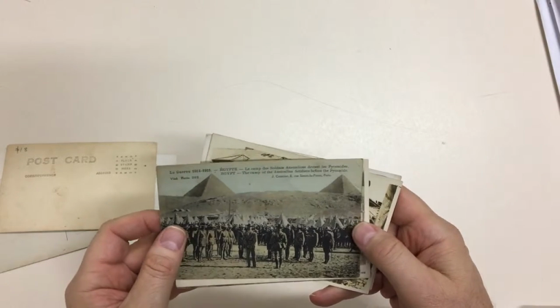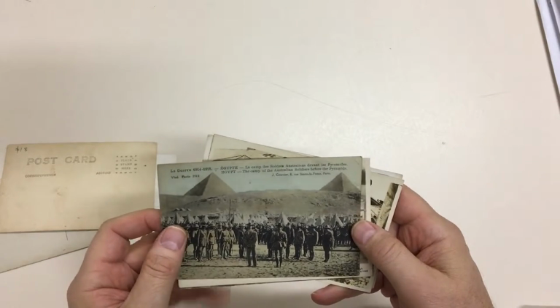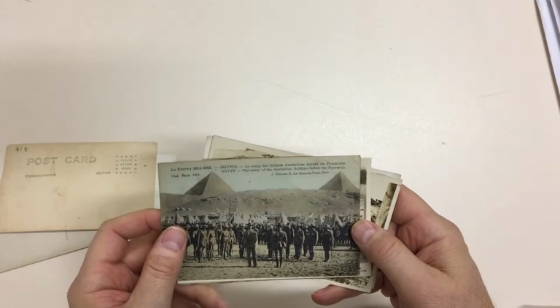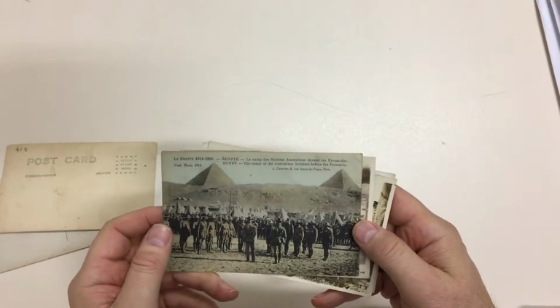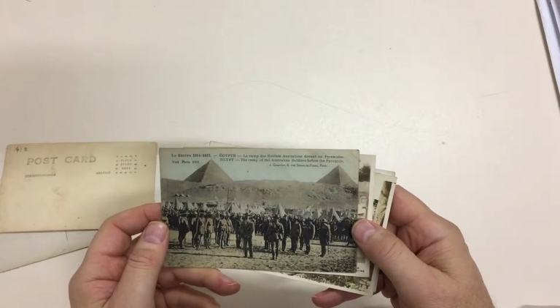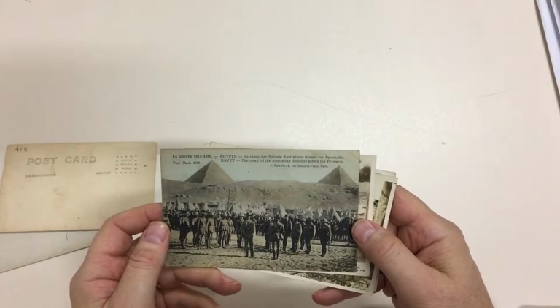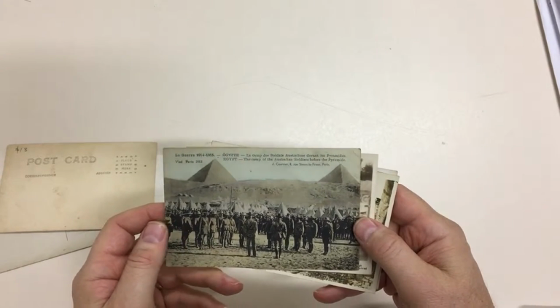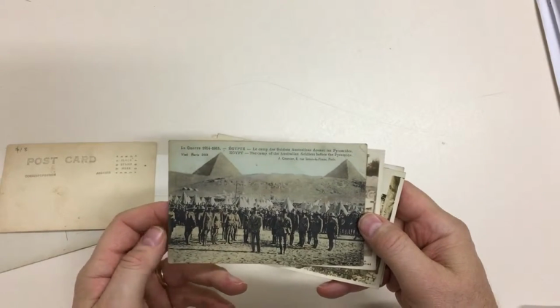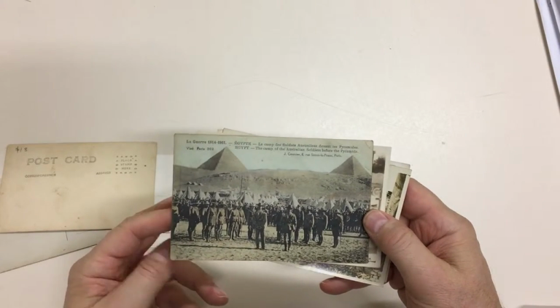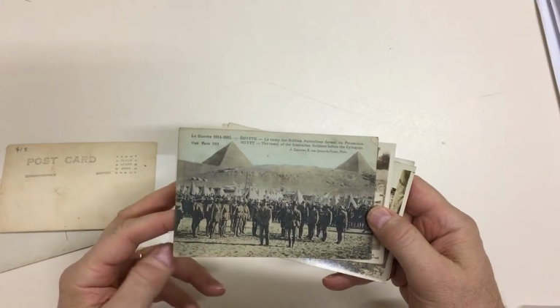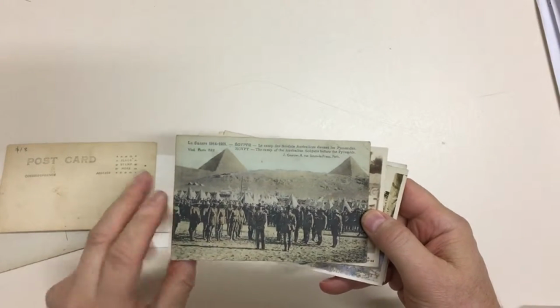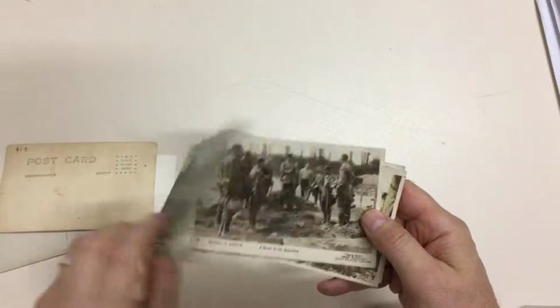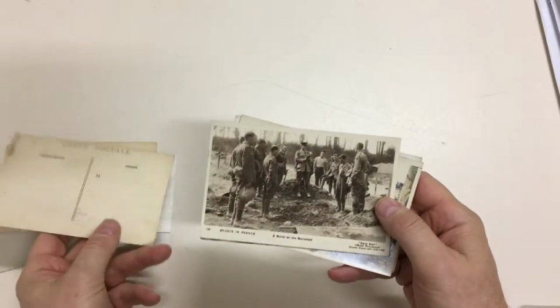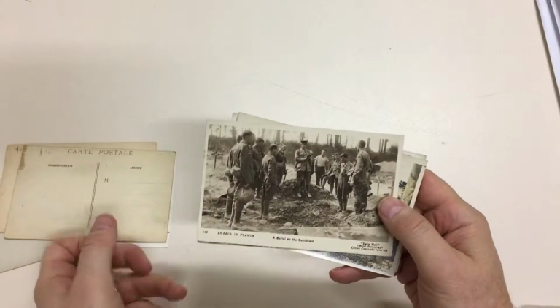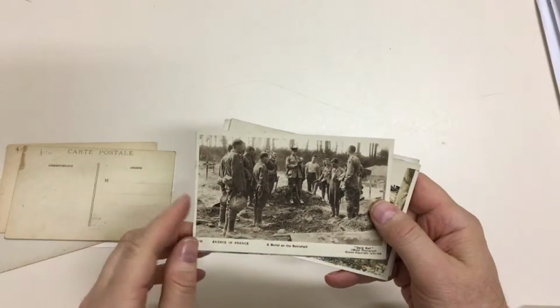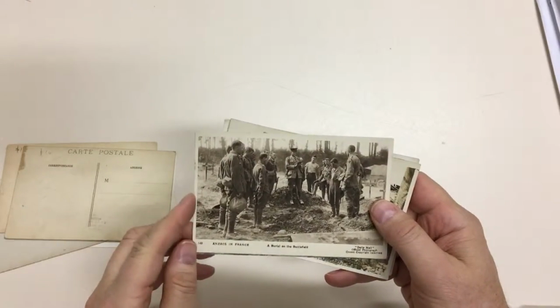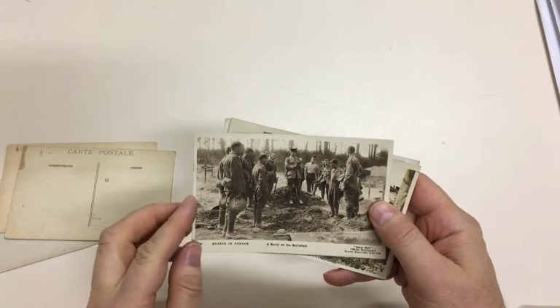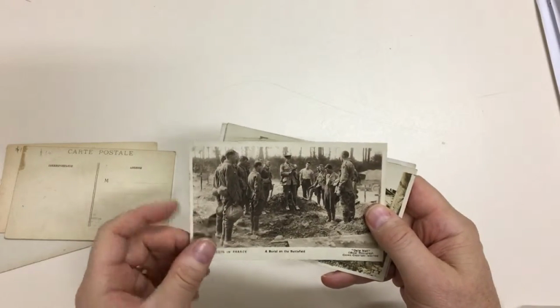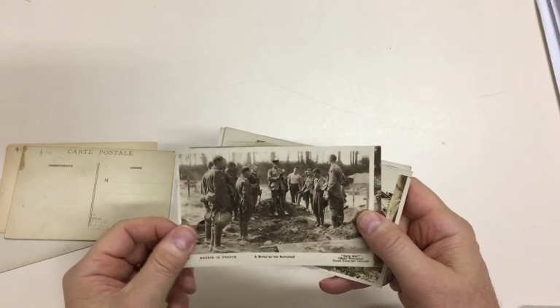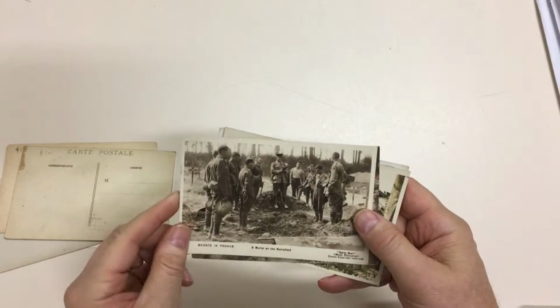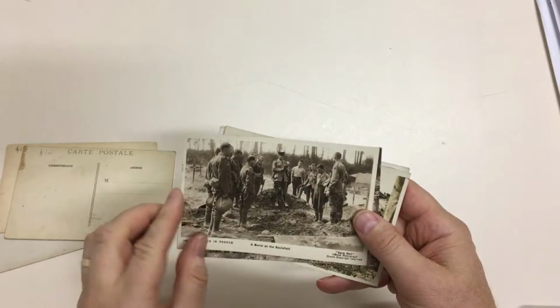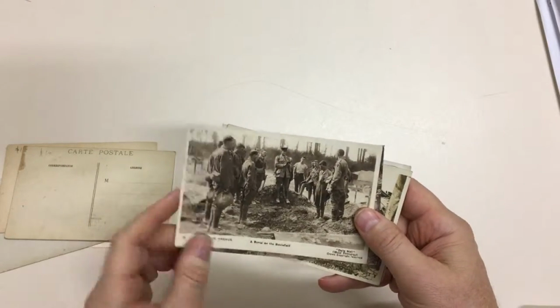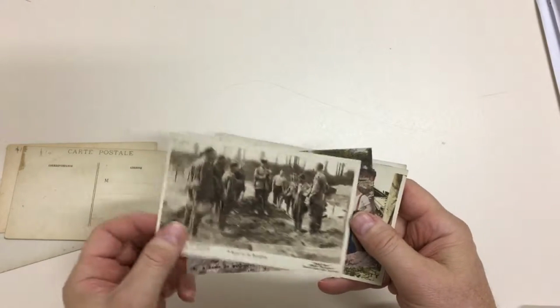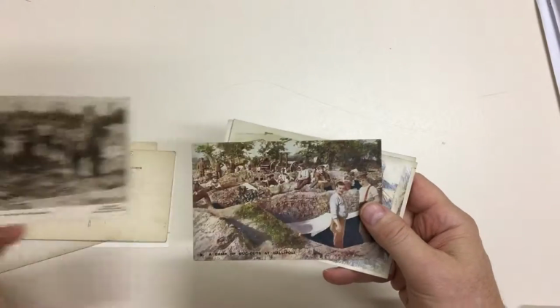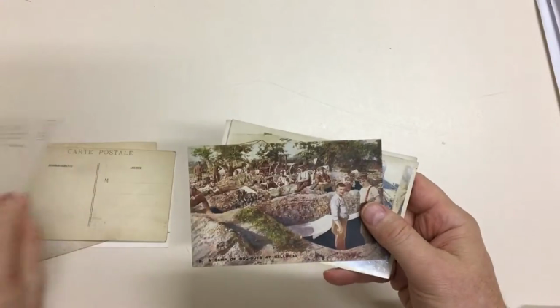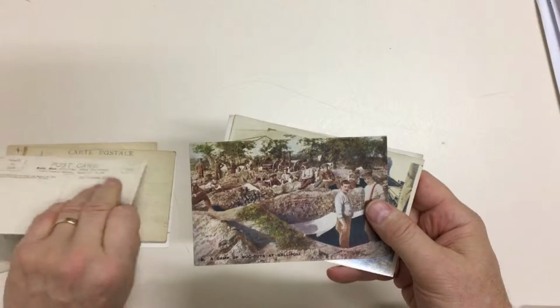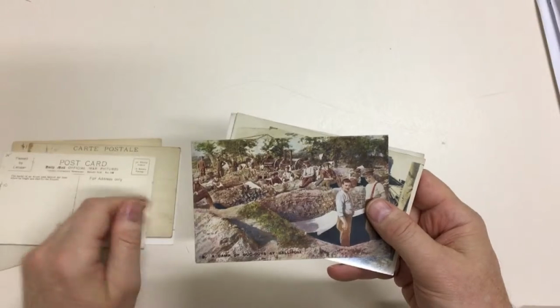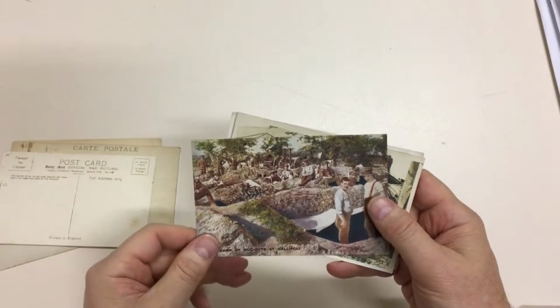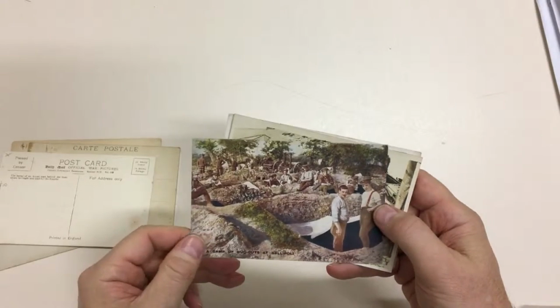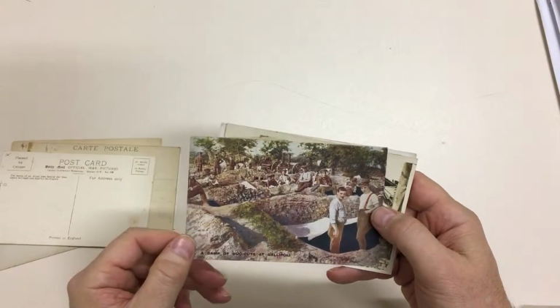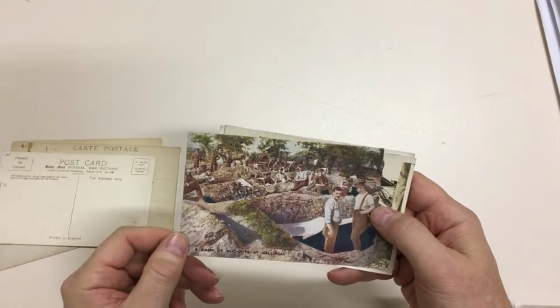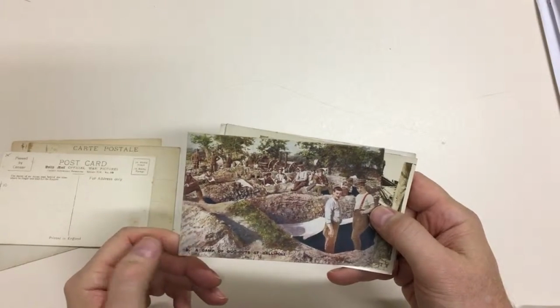The camp of the Australian soldiers before the pyramids. Anzacs in France — a burial on the battlefield. The camp of dugouts at Gallipoli.